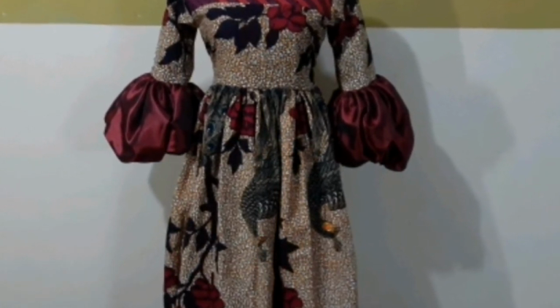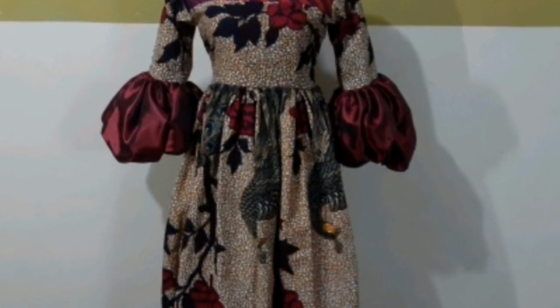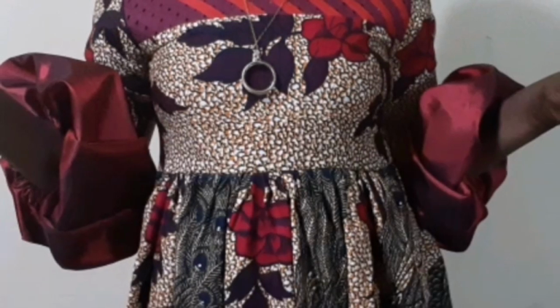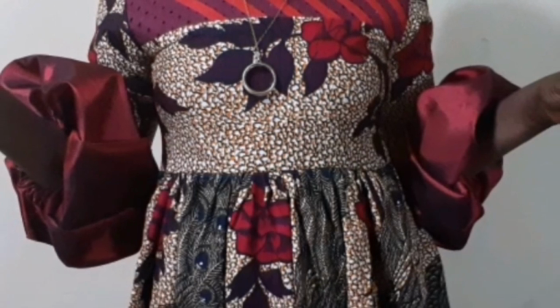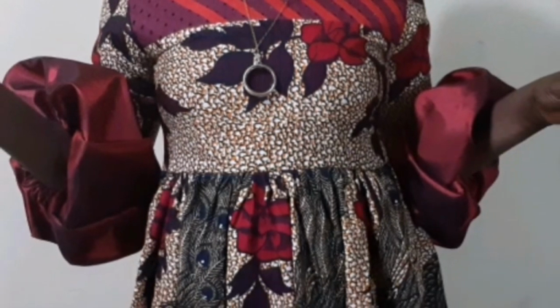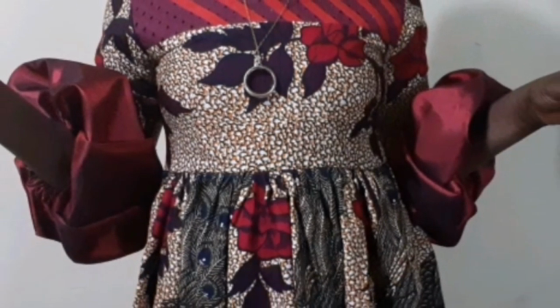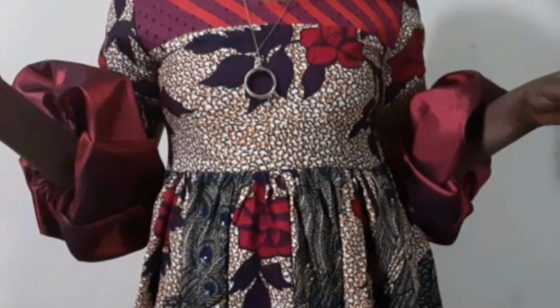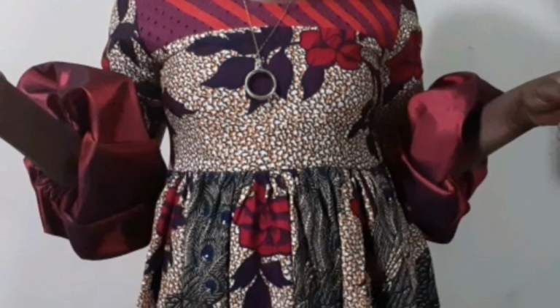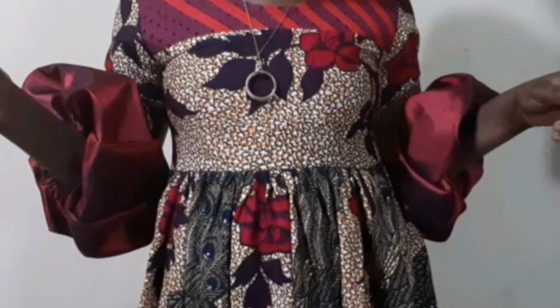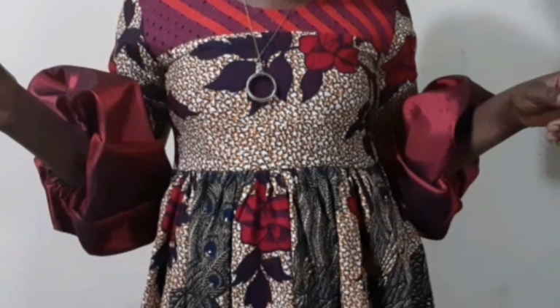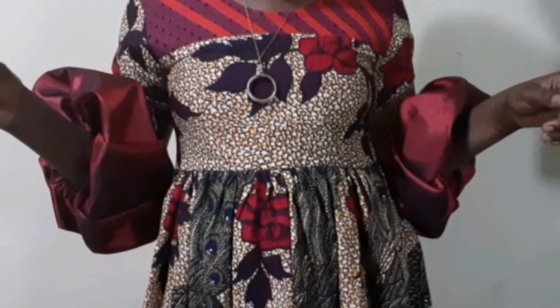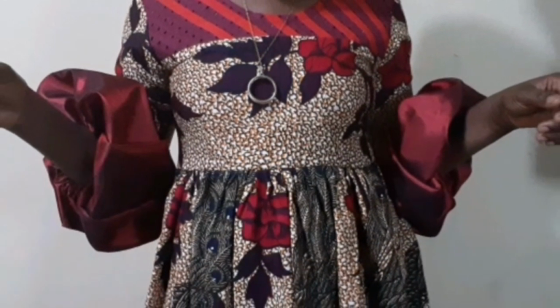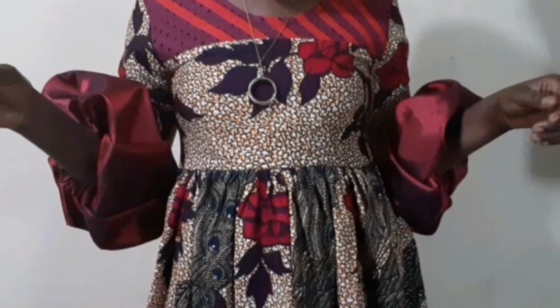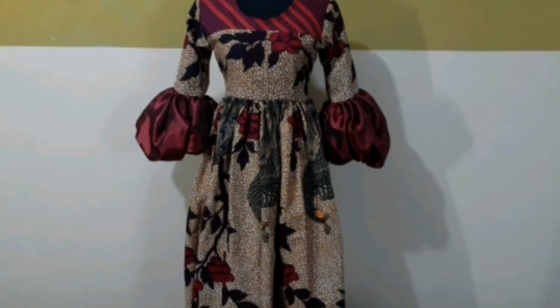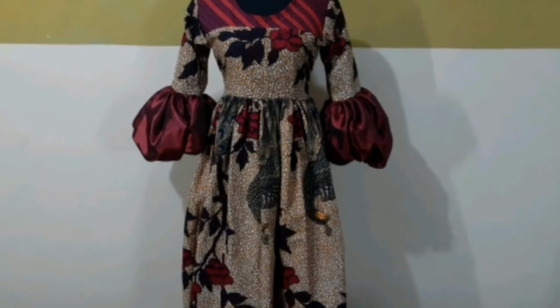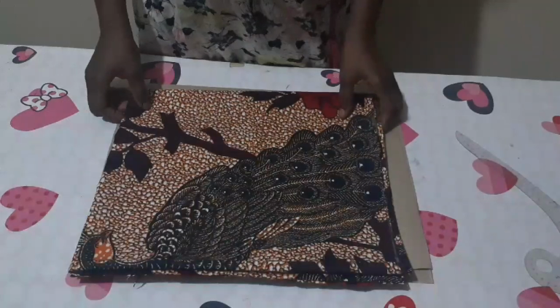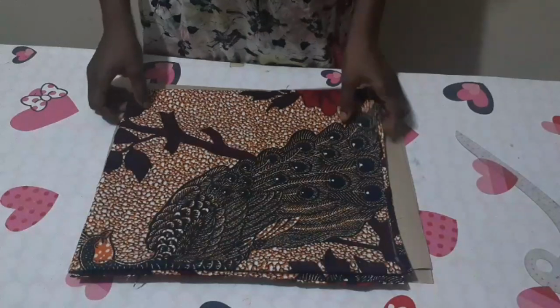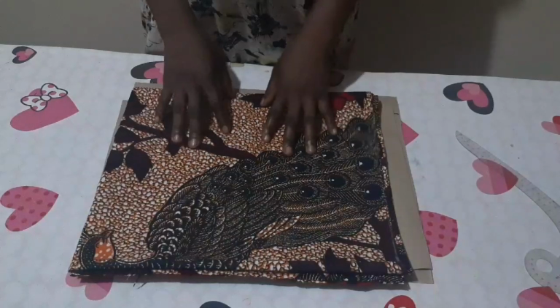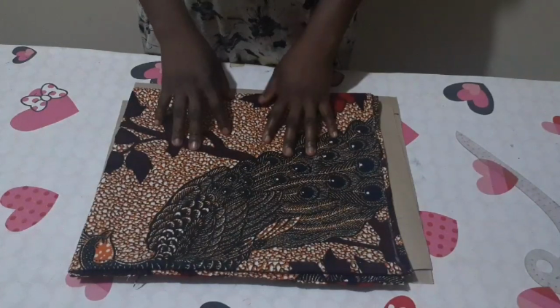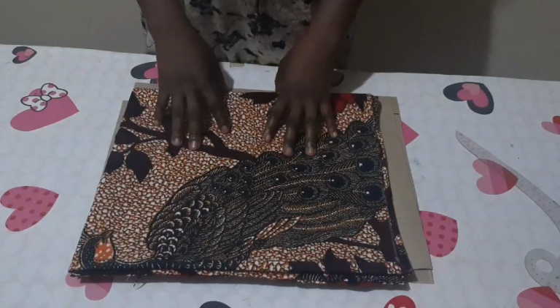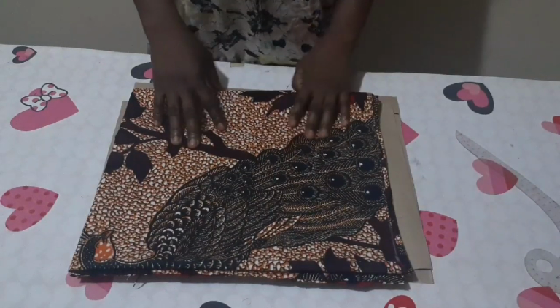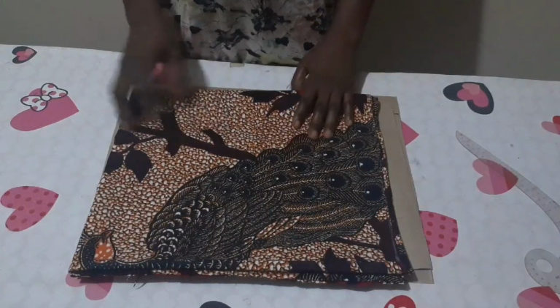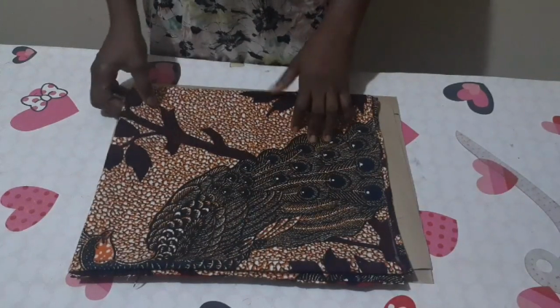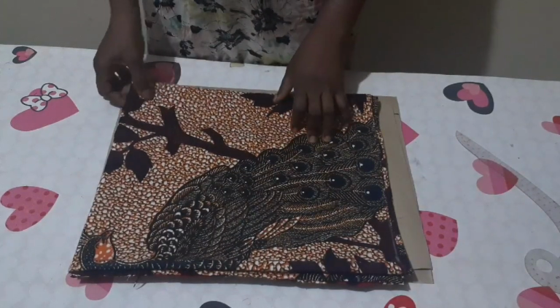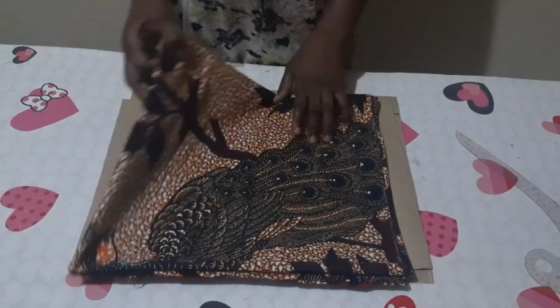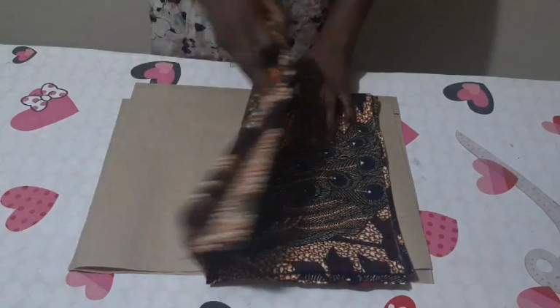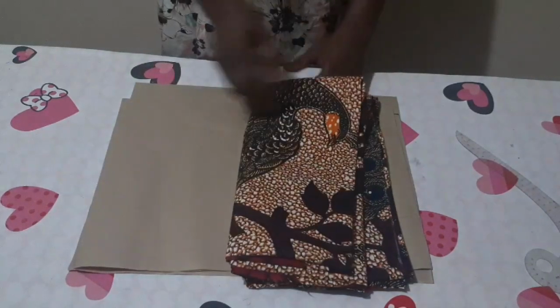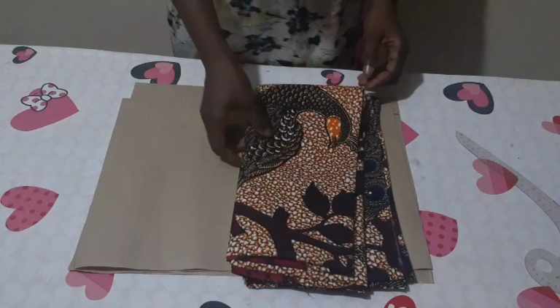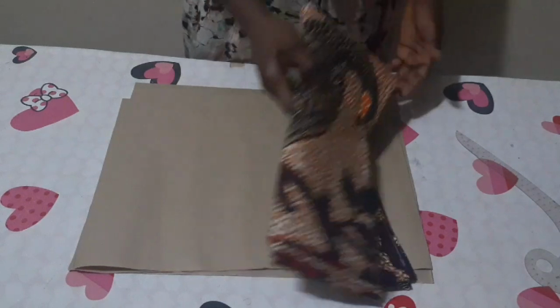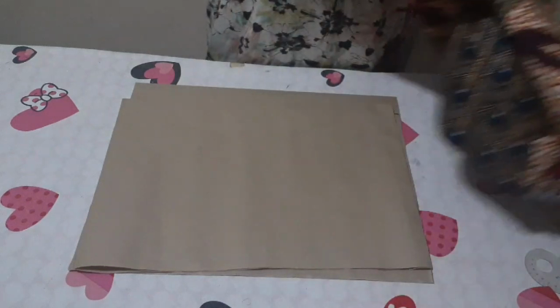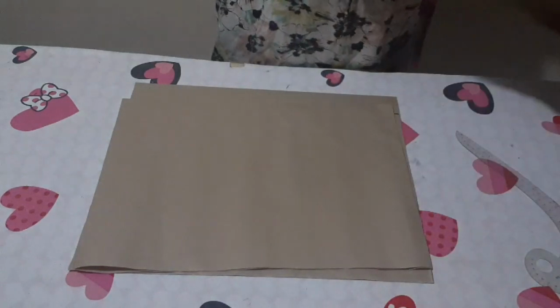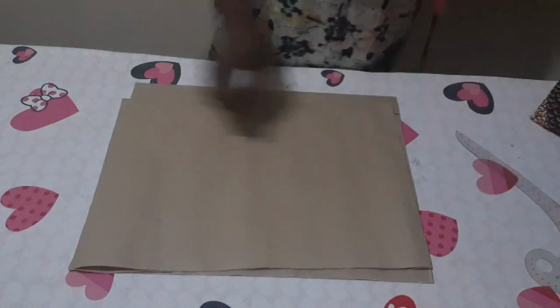In this tutorial today, I would like to teach you how to cut and sew a gathers dress. Let's get into it now. This is the Ankara fabric I'm using for this tutorial. I have three yards of fabric here for my gathers dress.